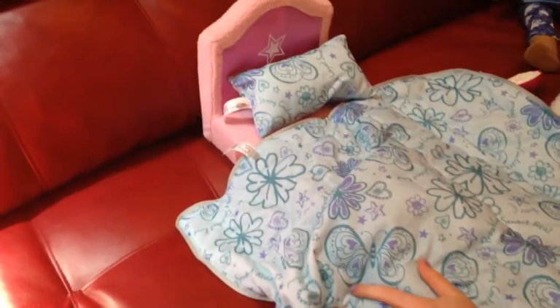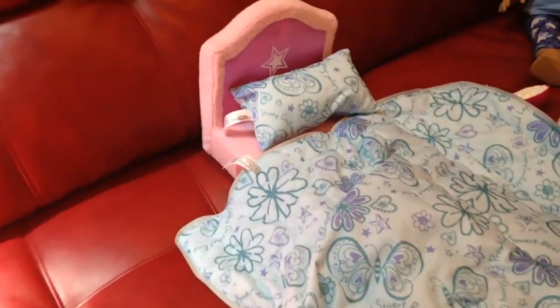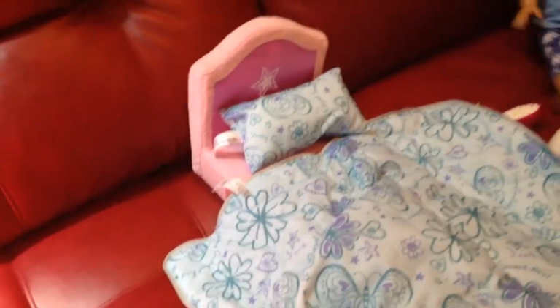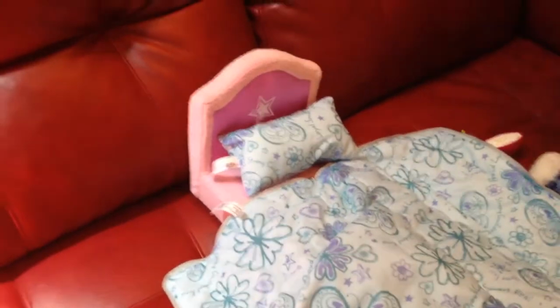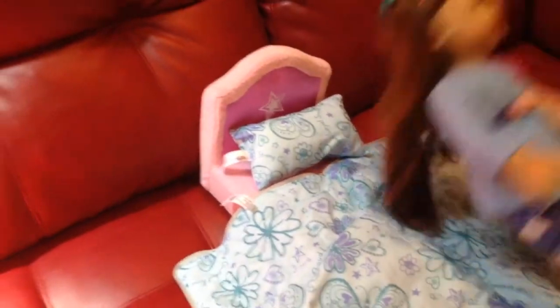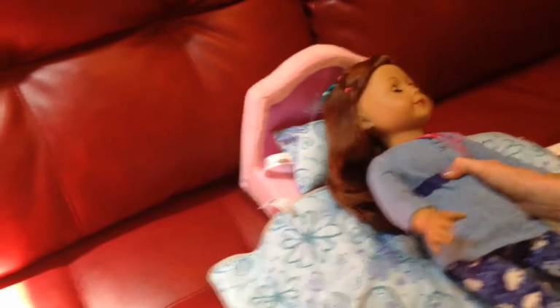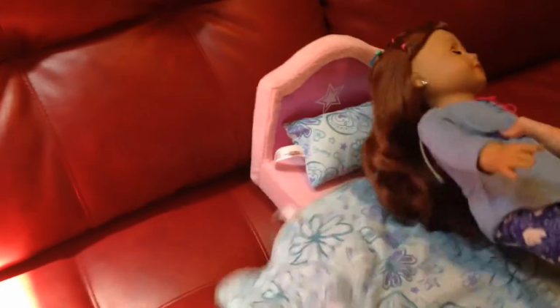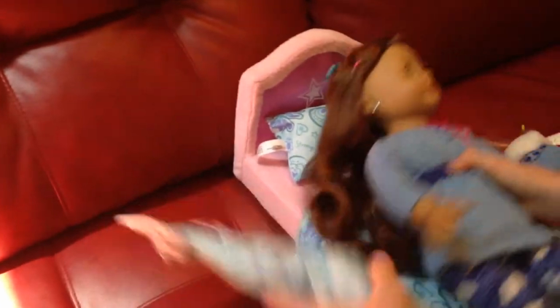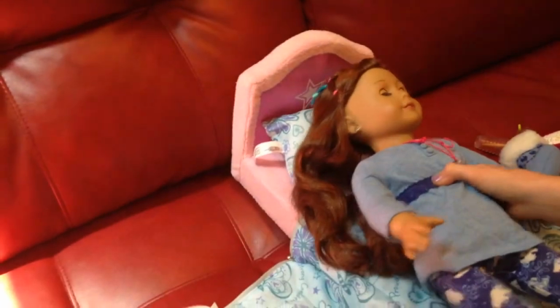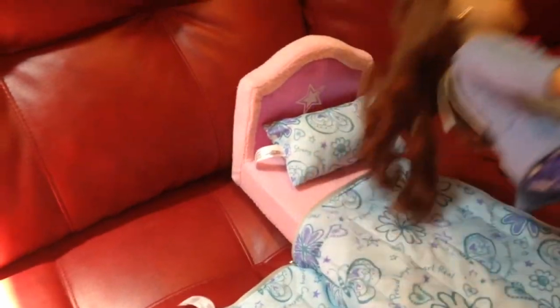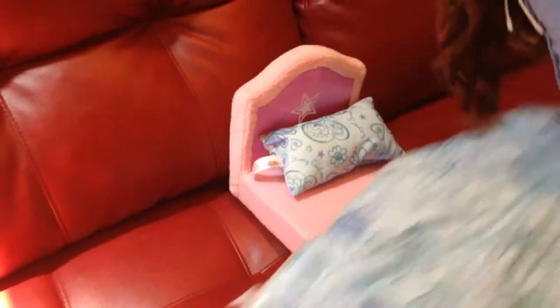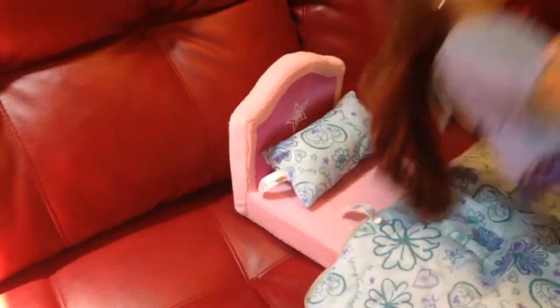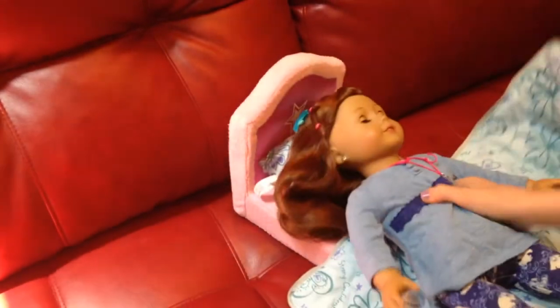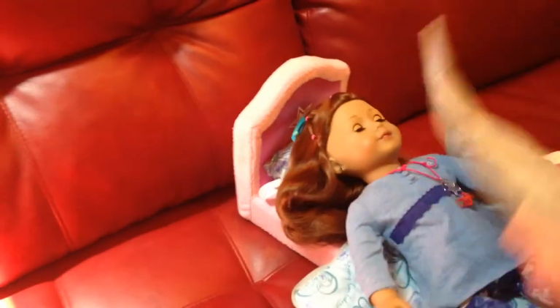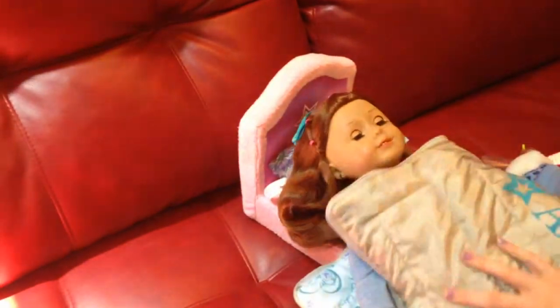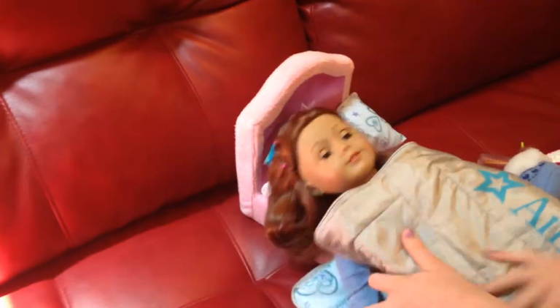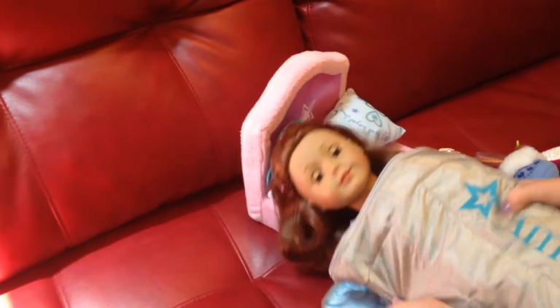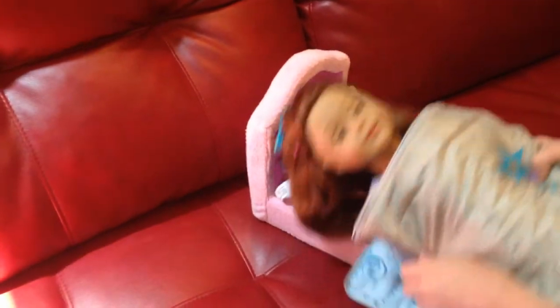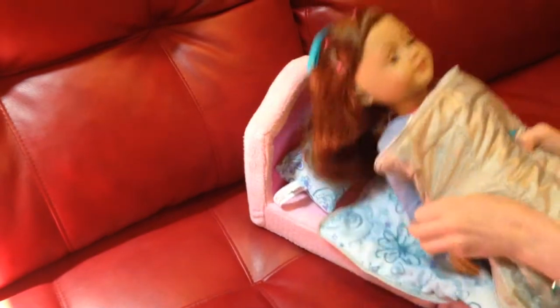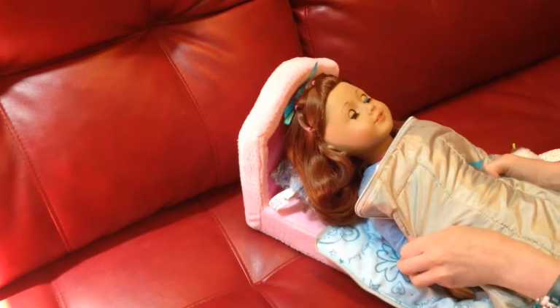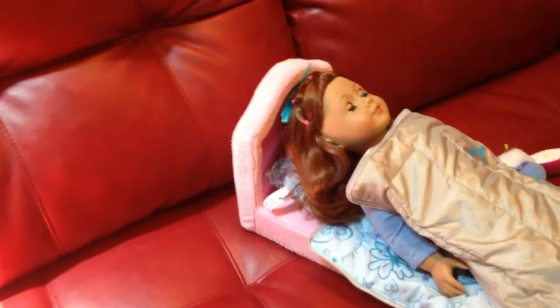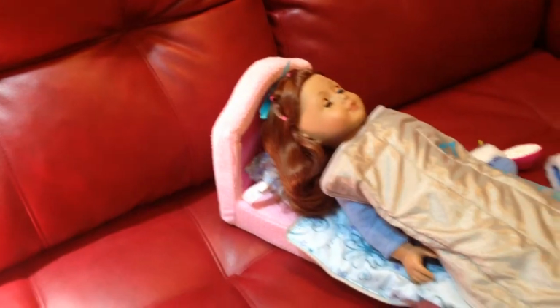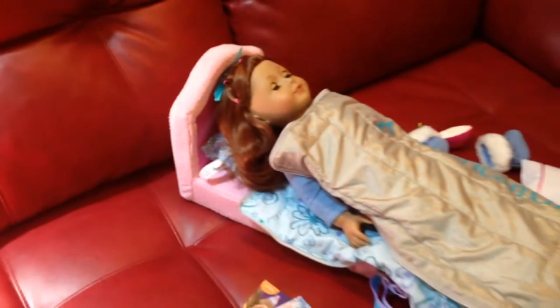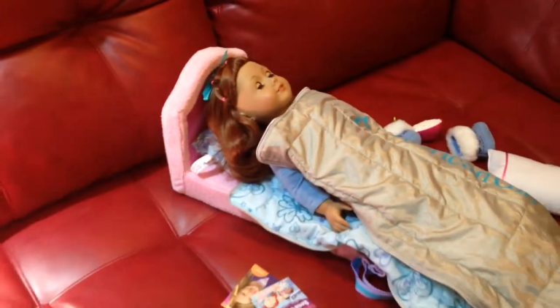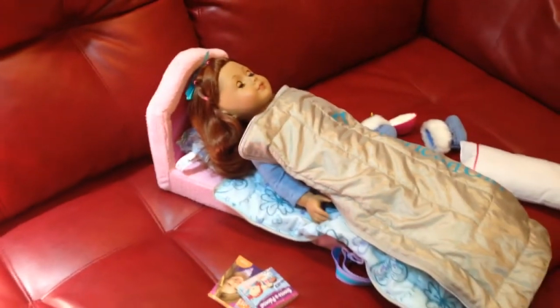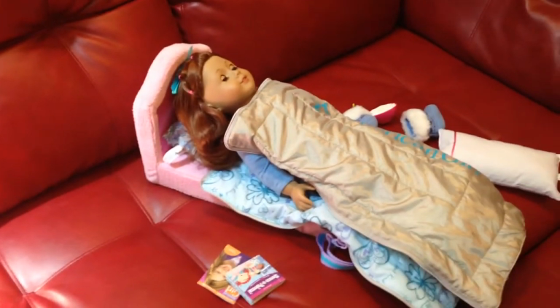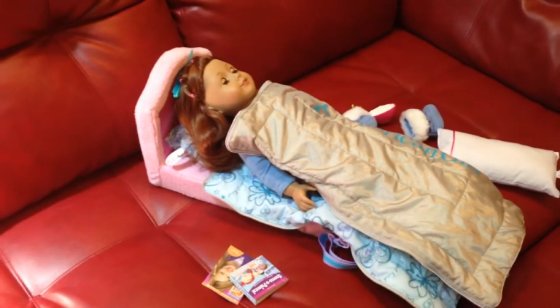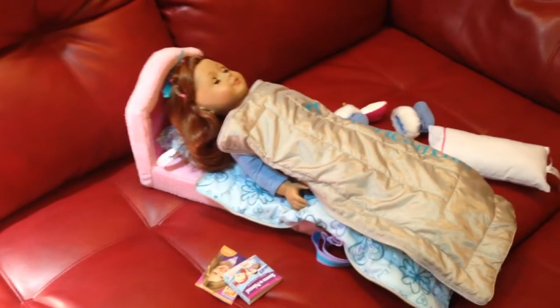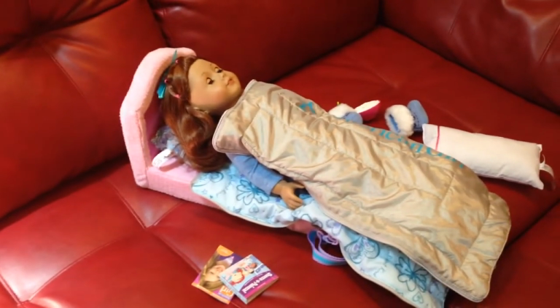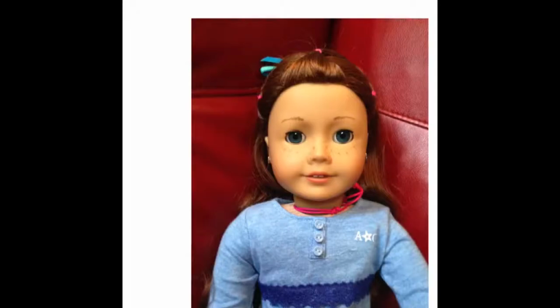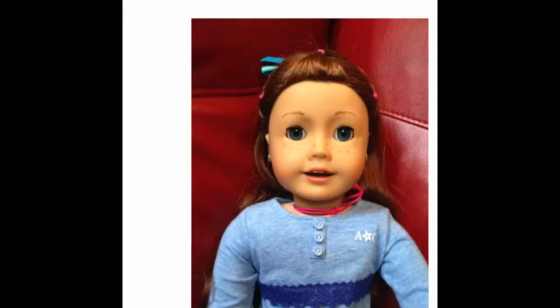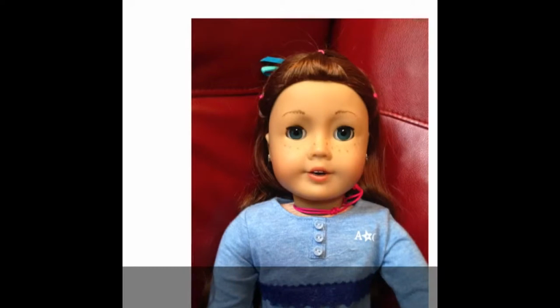And then, when the doll is inside it, it looks like this. That's my review of the American Girl Cozy Sleepover Bag. Thanks for watching!